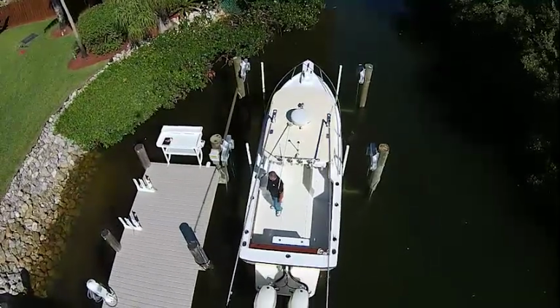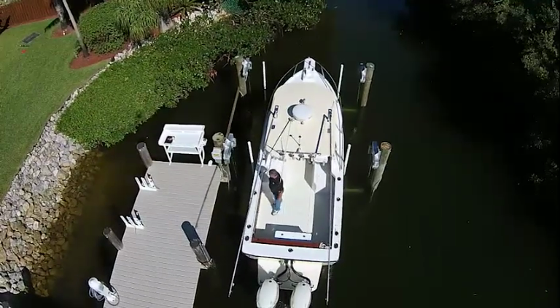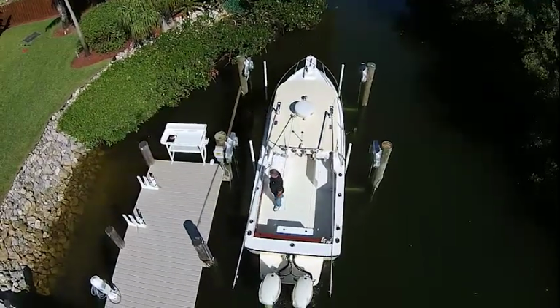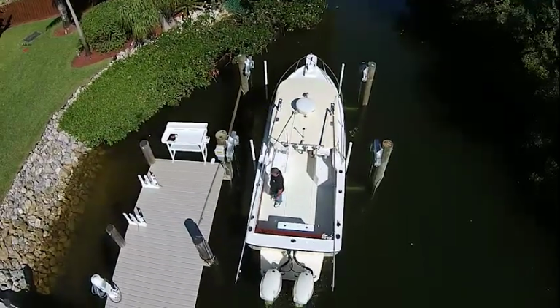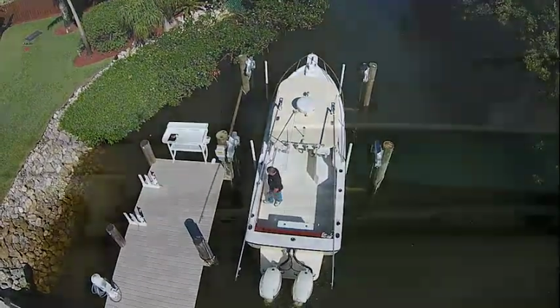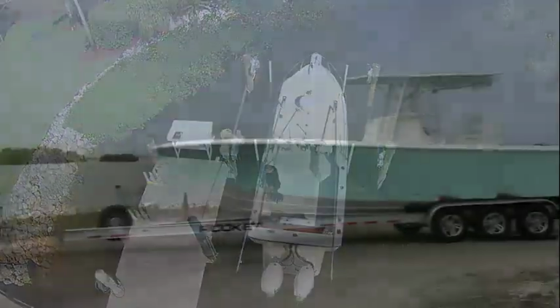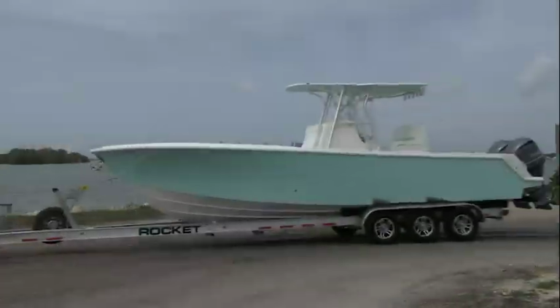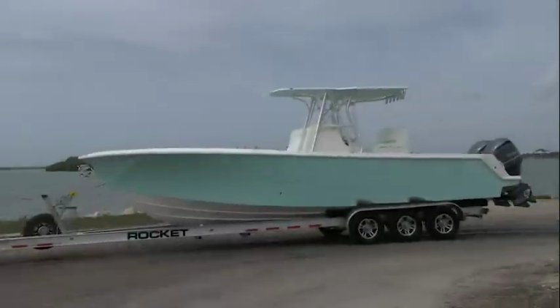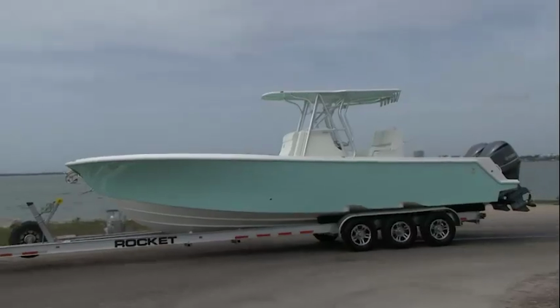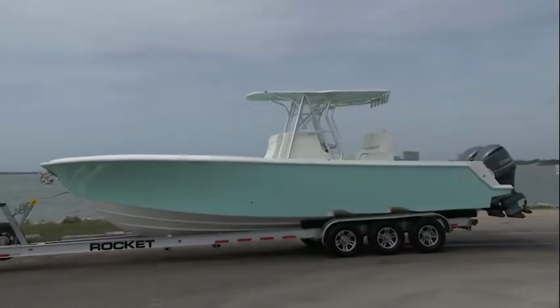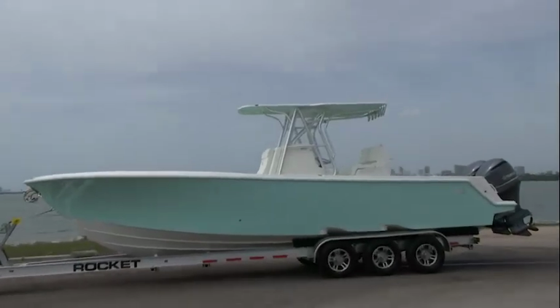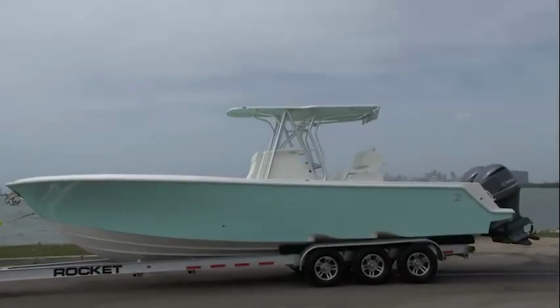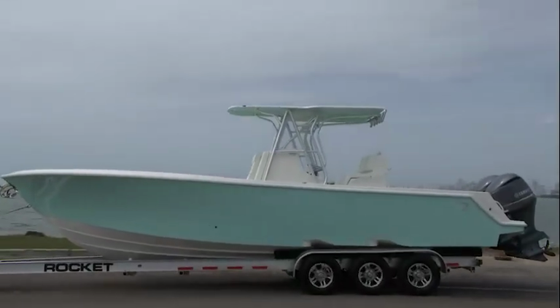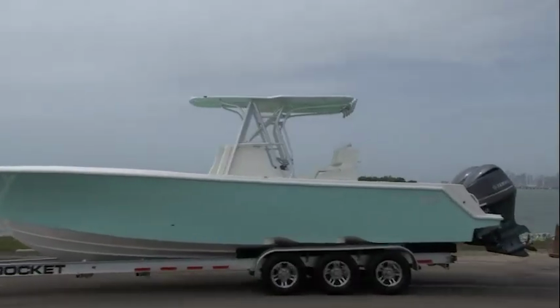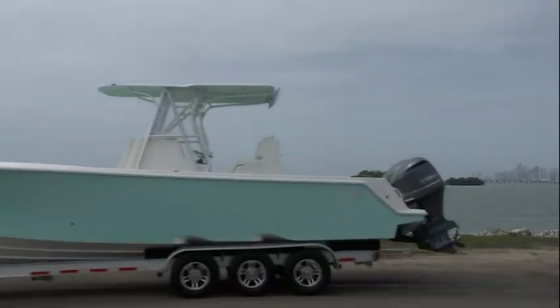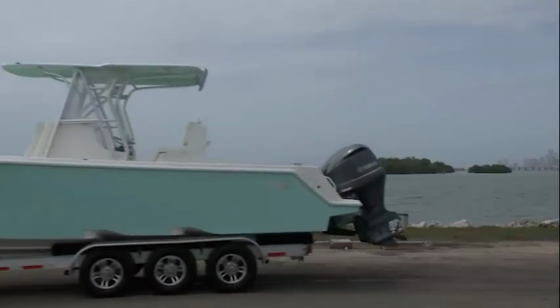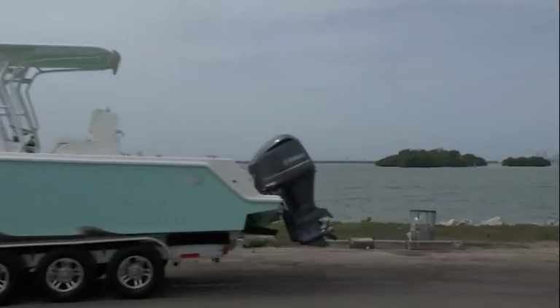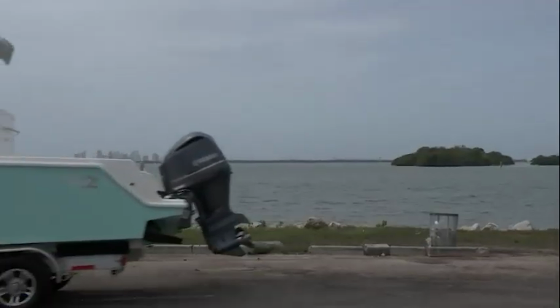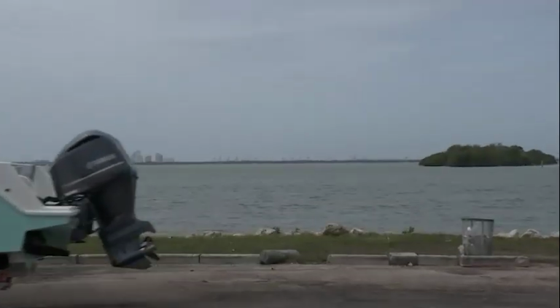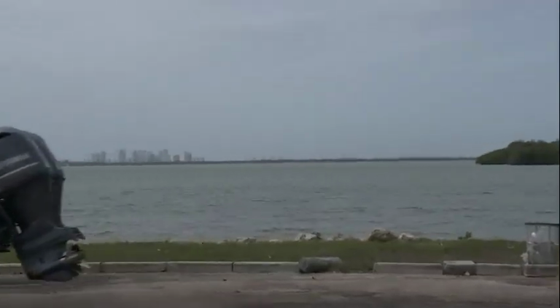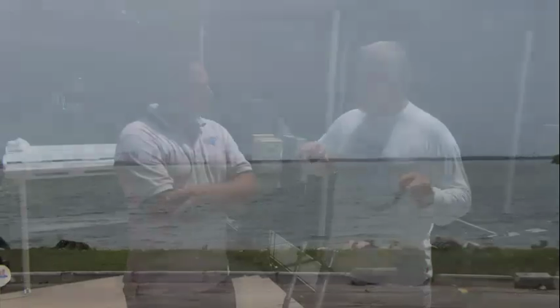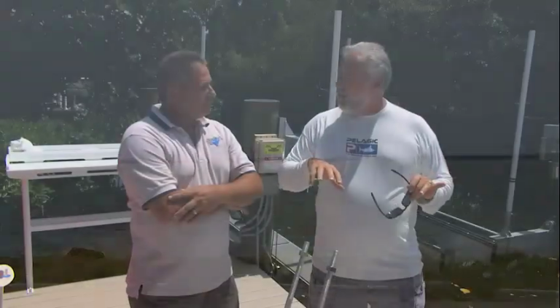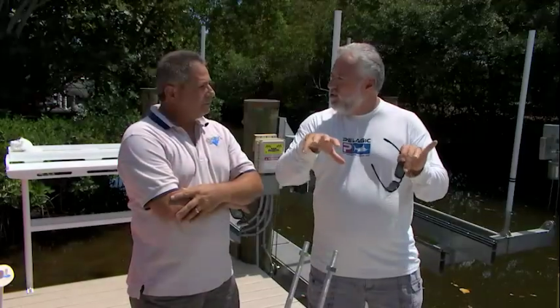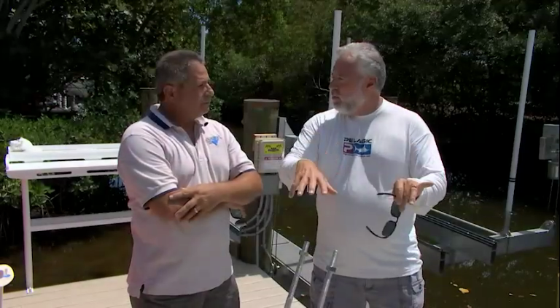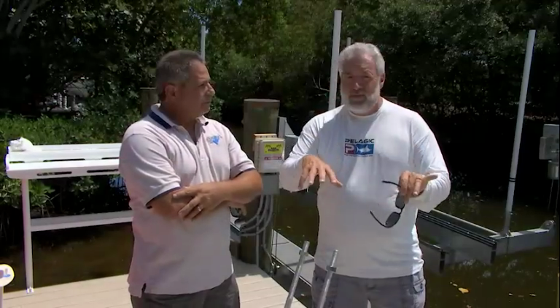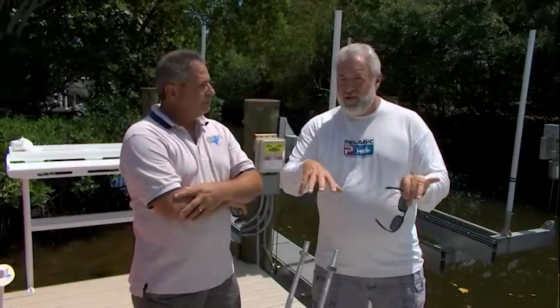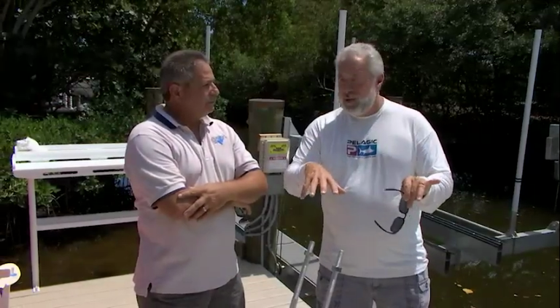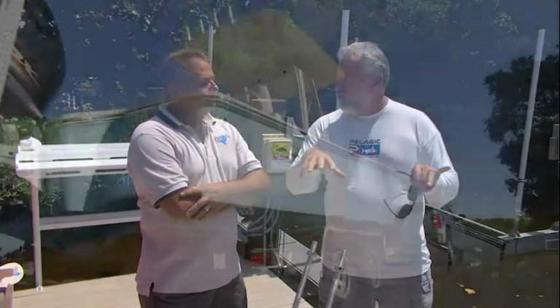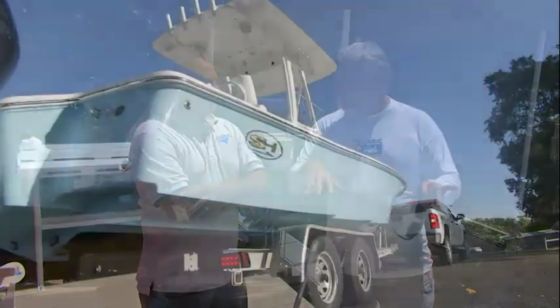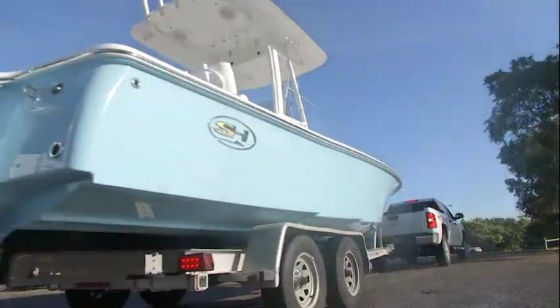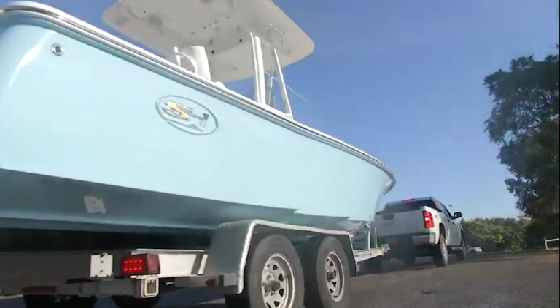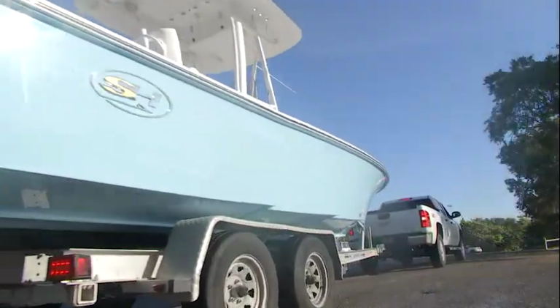But this CV that we selected, a 32-foot CV, it has what's called a stepped hull in it, where it's not all one level. What do you have to do to a lift in order to accommodate for a stepped hull boat? Because apparently these are becoming very, very popular in new boat sales.